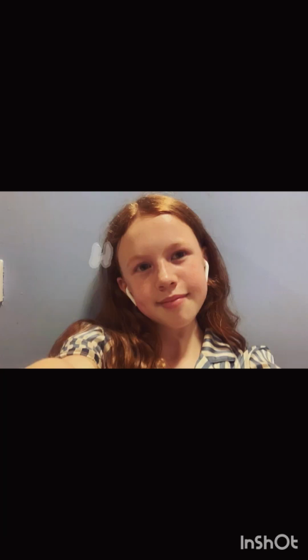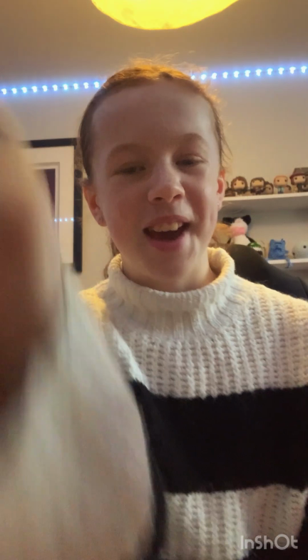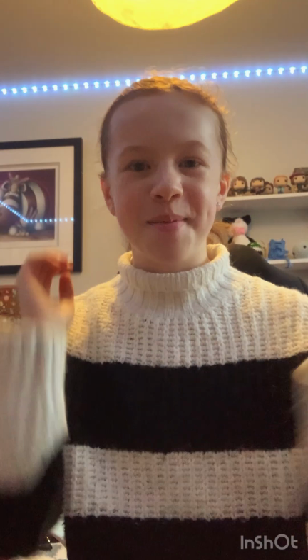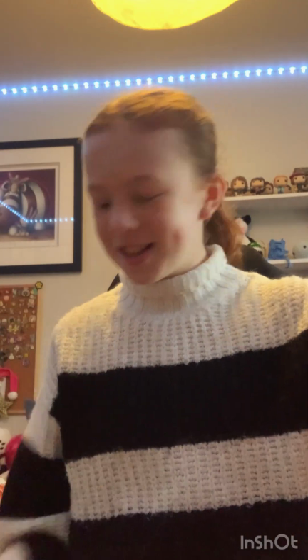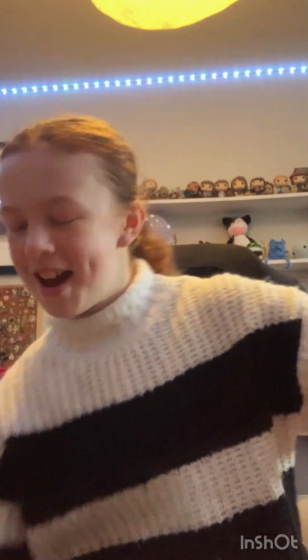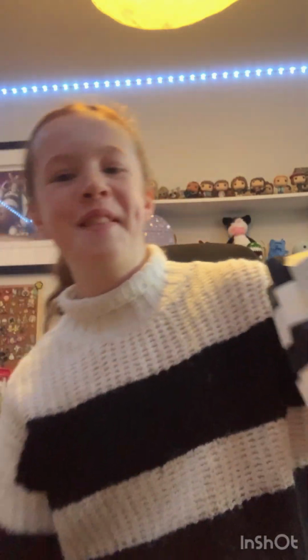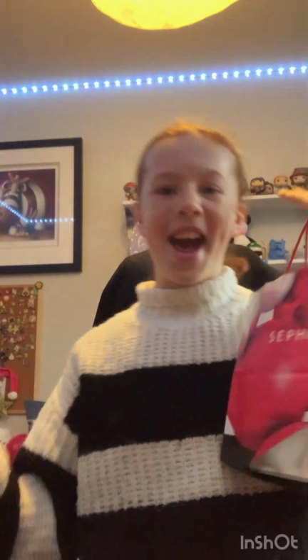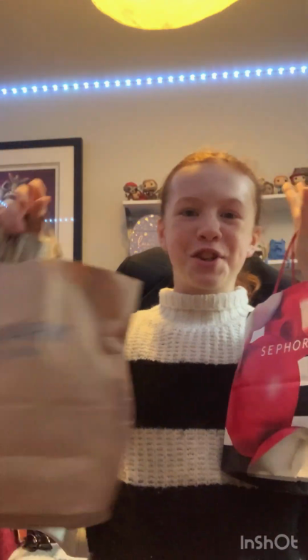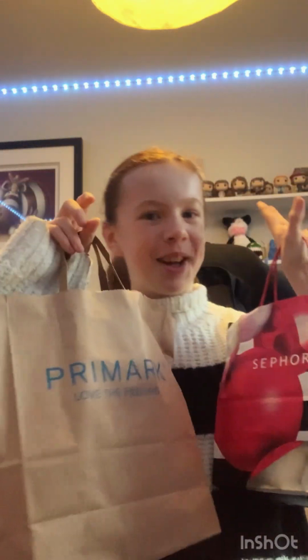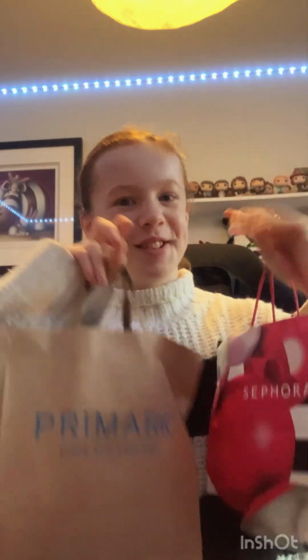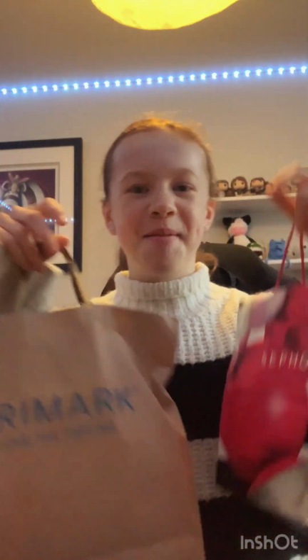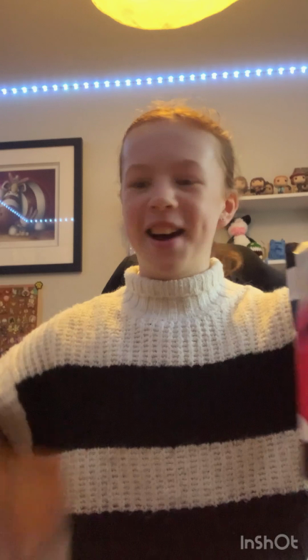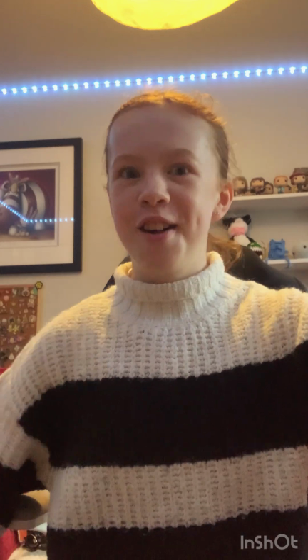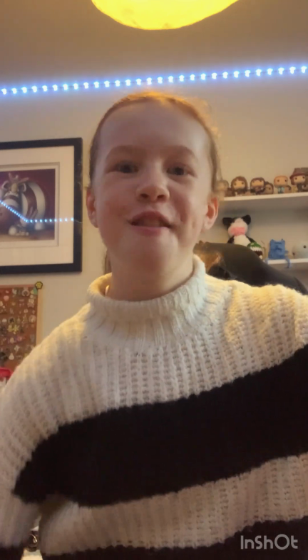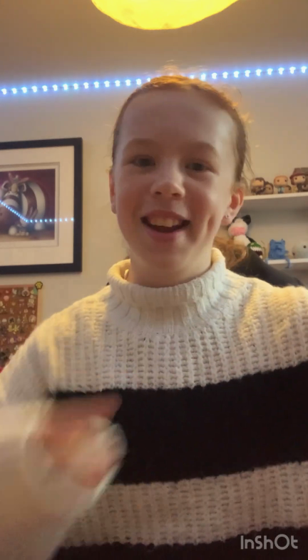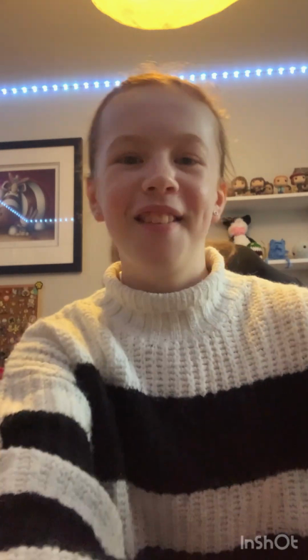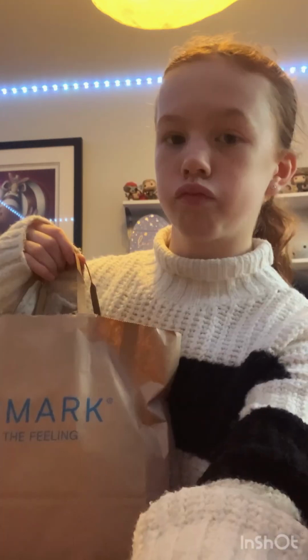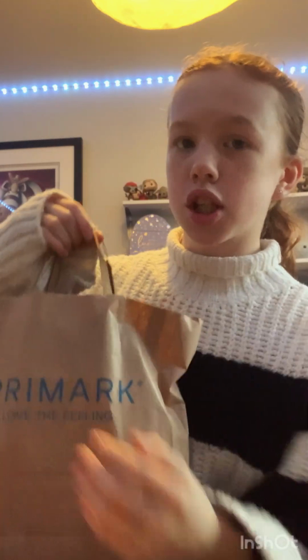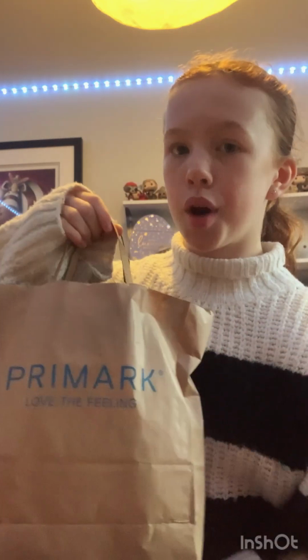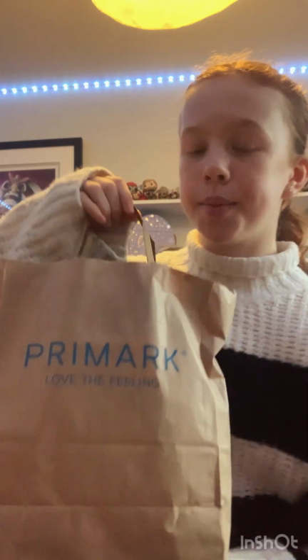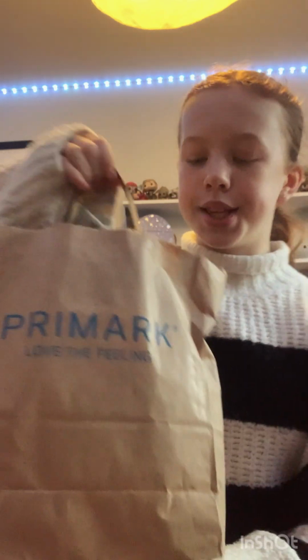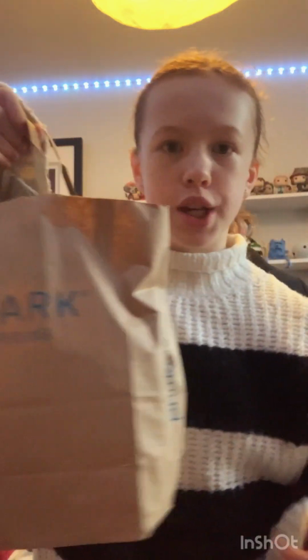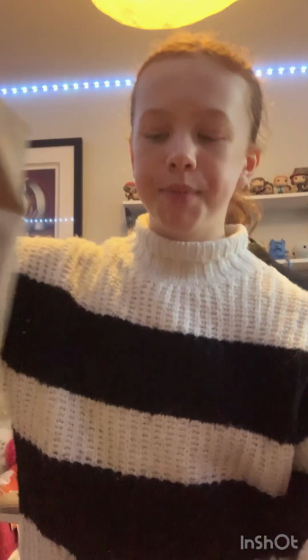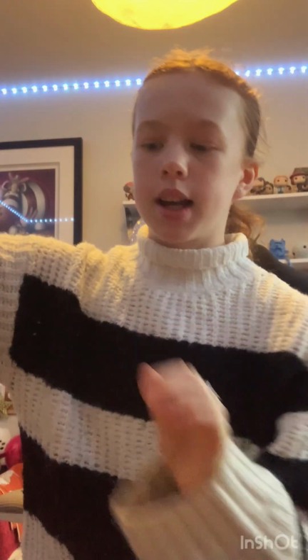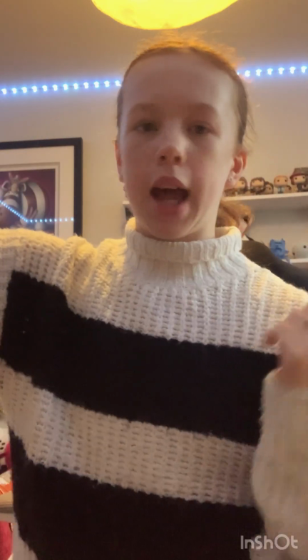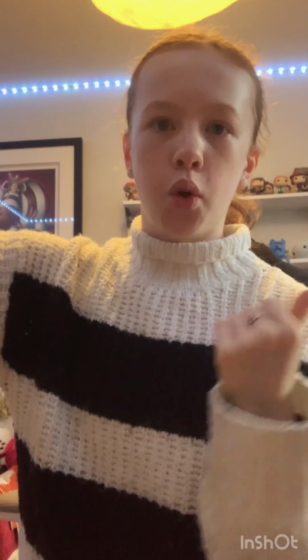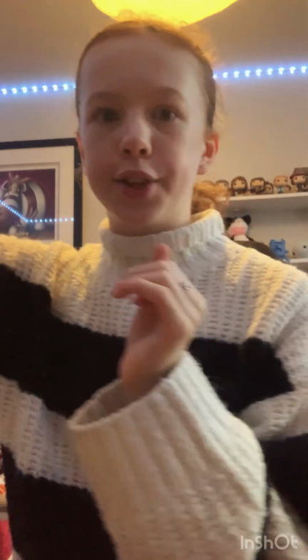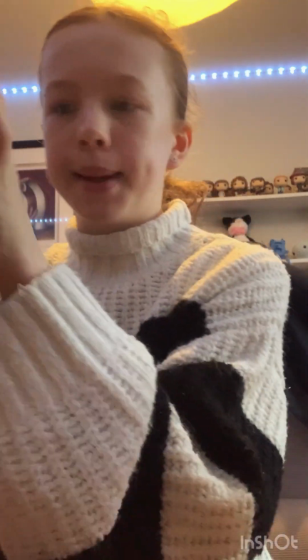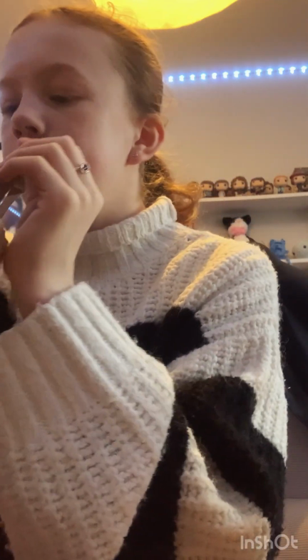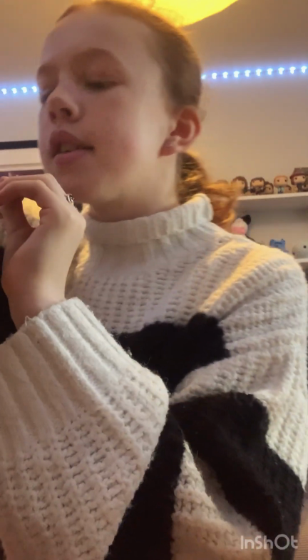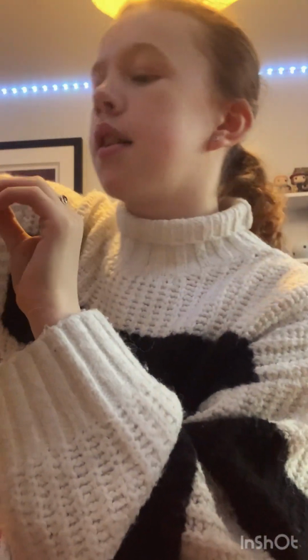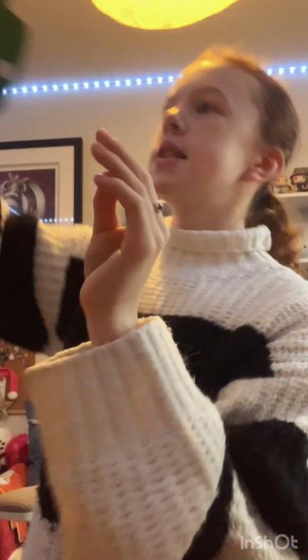Hey, what is up you guys, I have a shopping haul so I'm gonna do that haul right now. We're going to start with Primark because it's cheaper, and then I have Sephora which is really expensive.